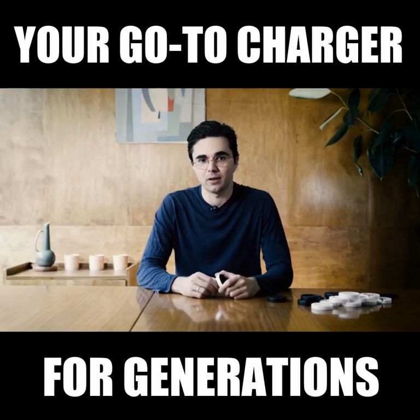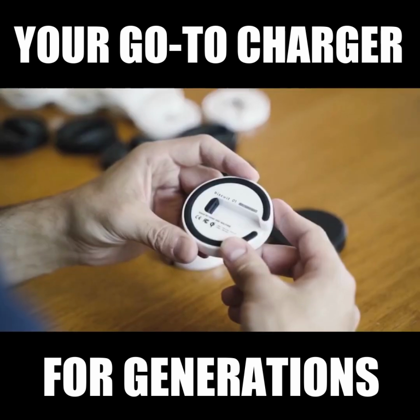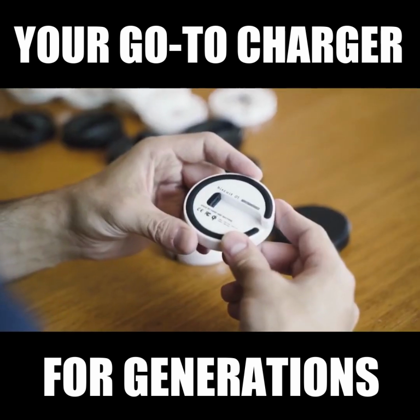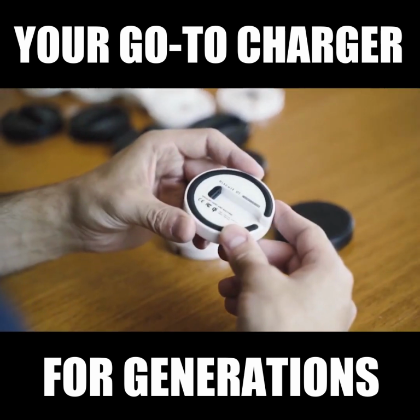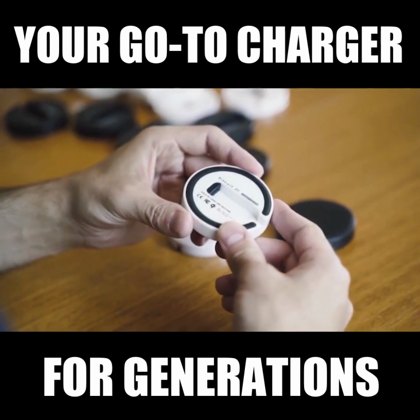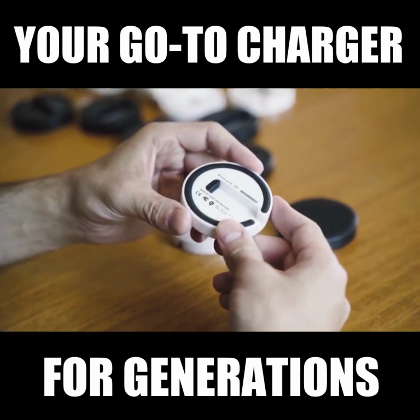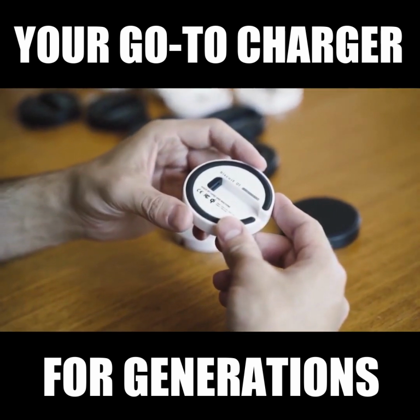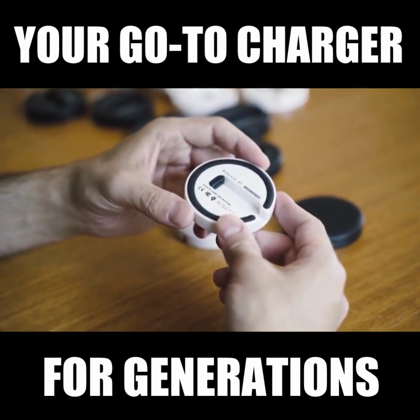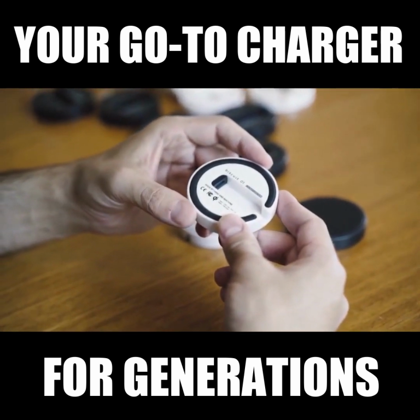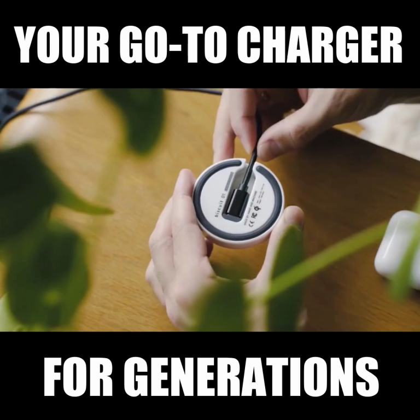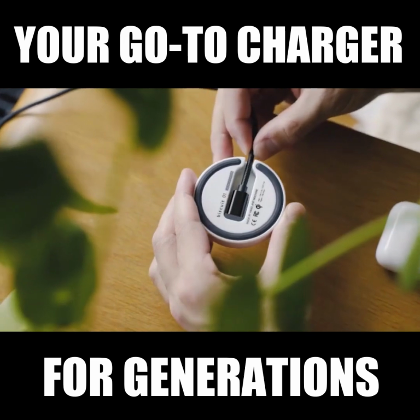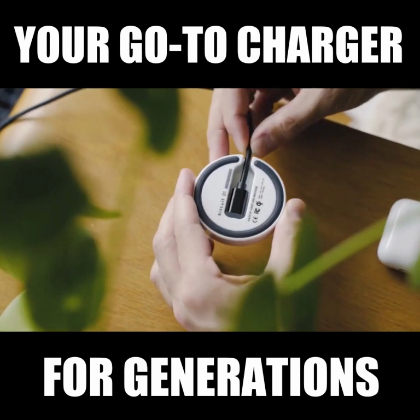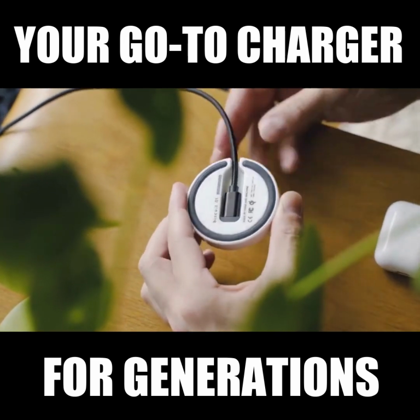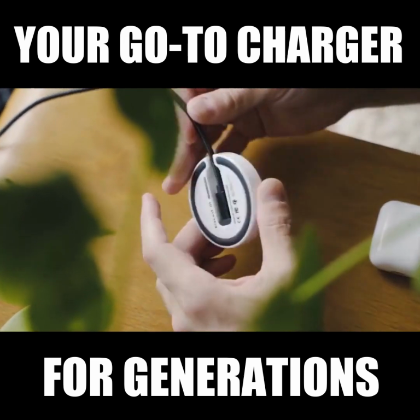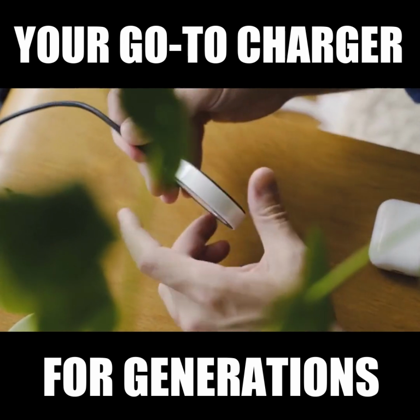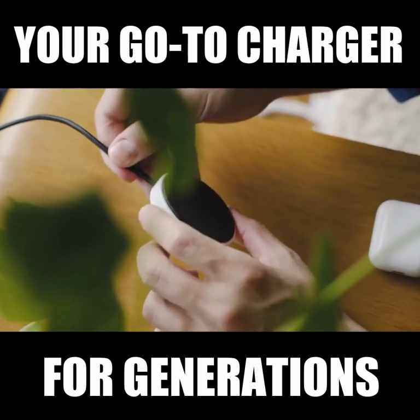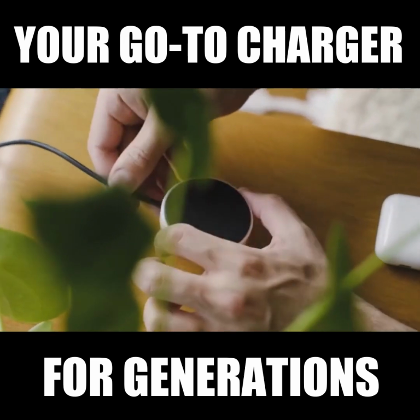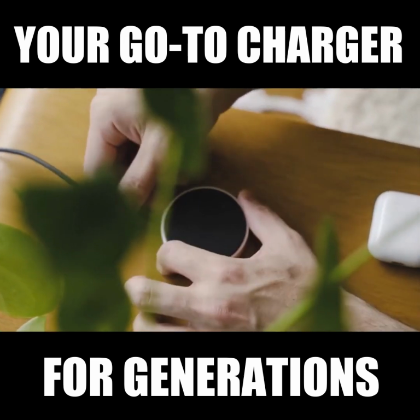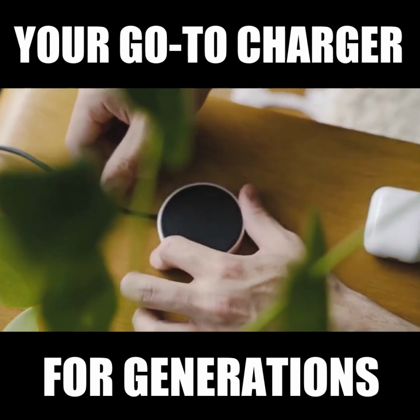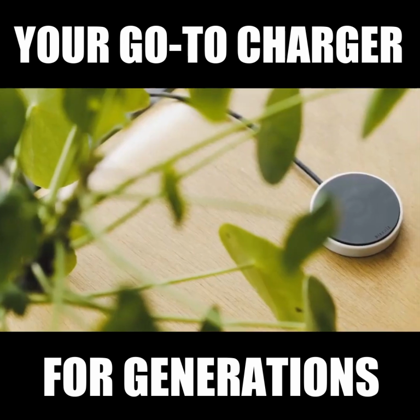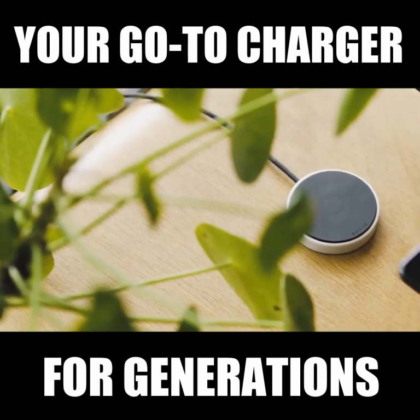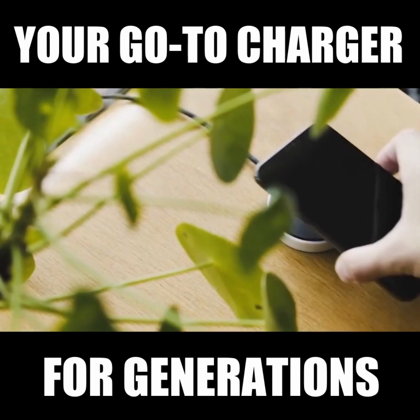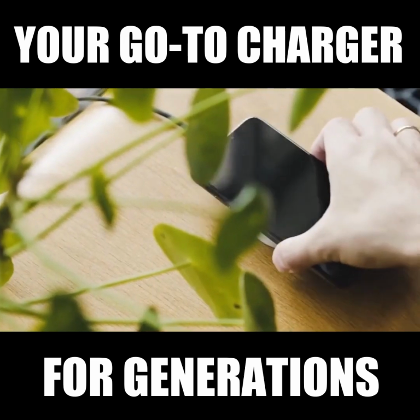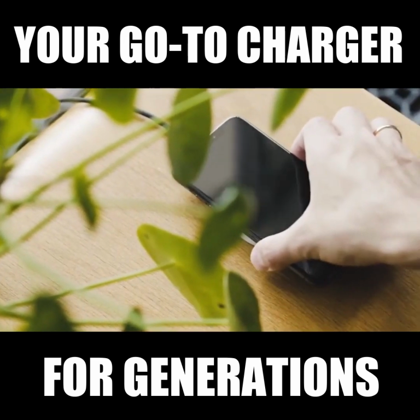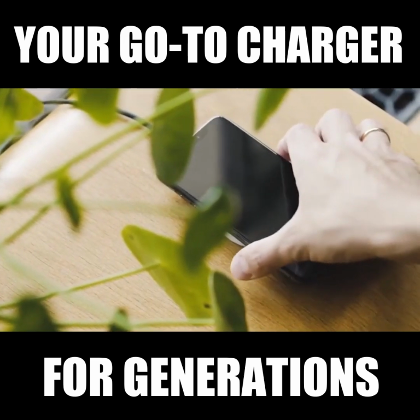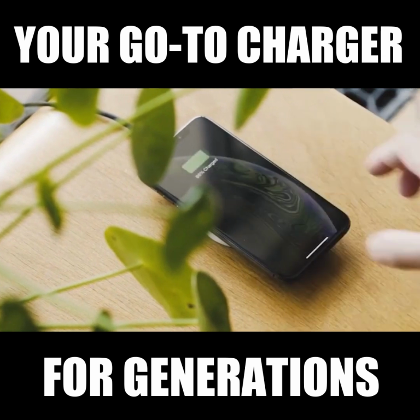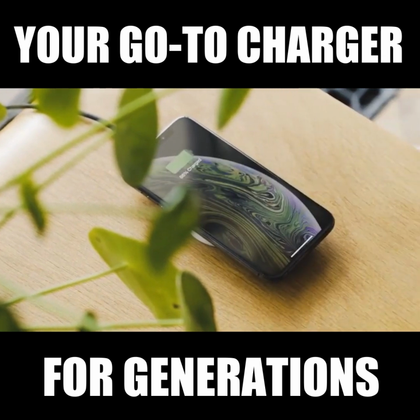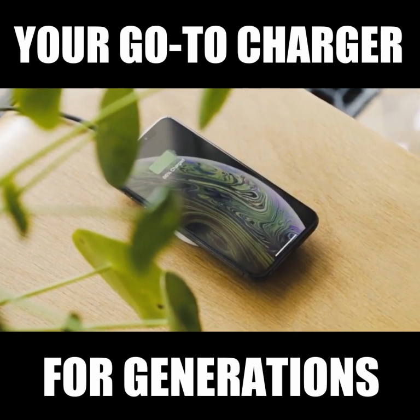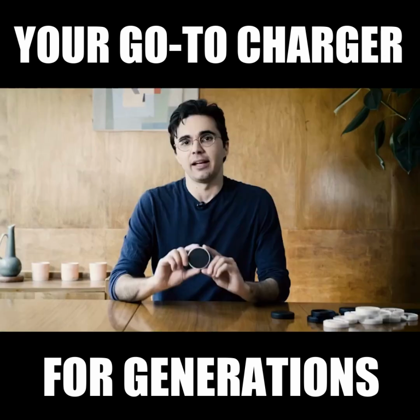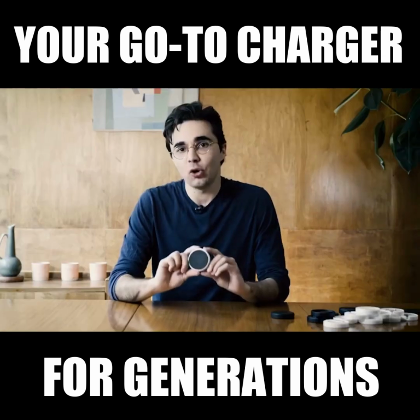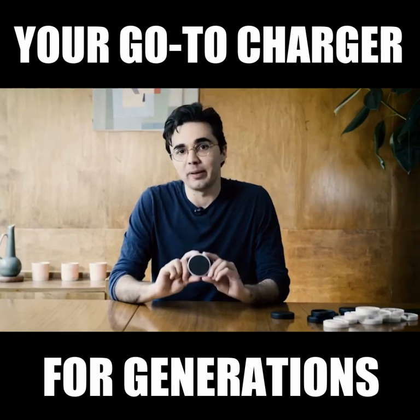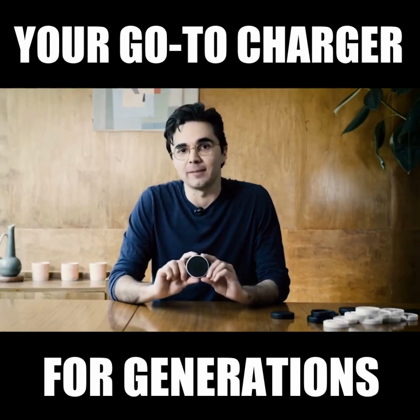So I developed a device with some awesome materials, some neat features, and with a compact design that can be appreciated in any home or workspace. It's called Biscuit.